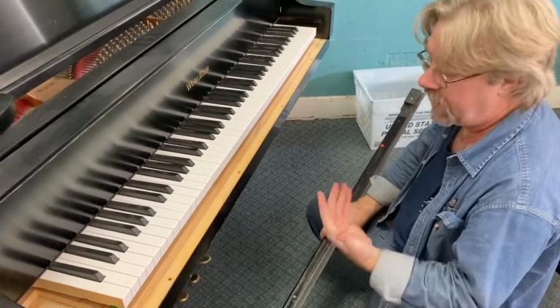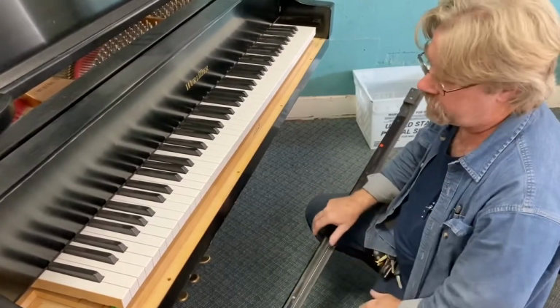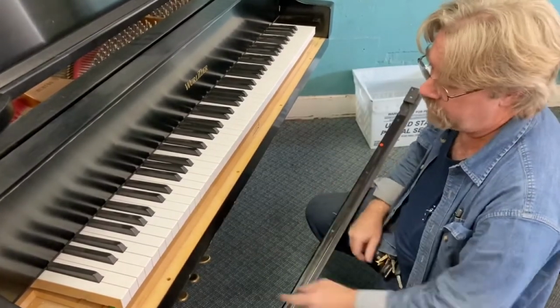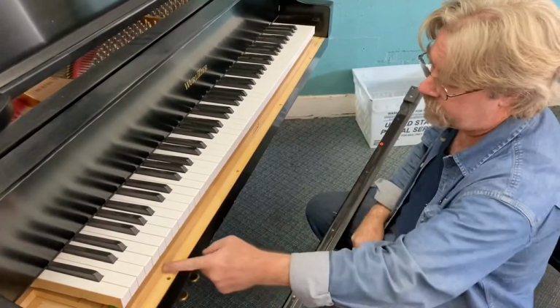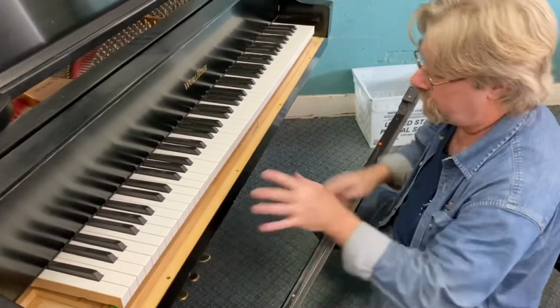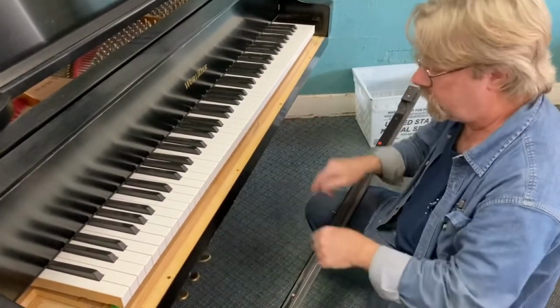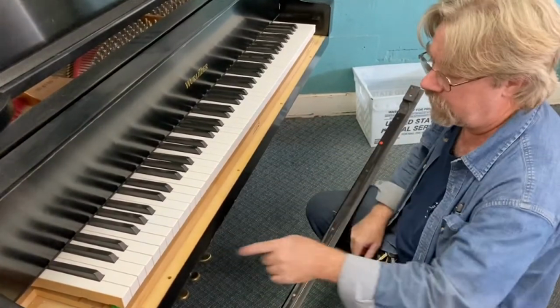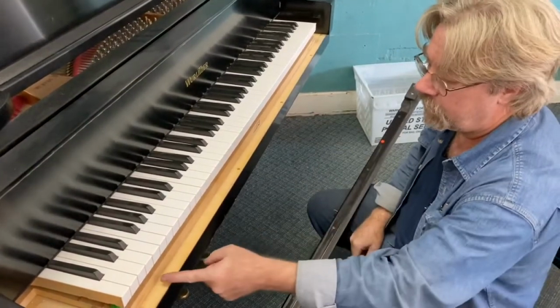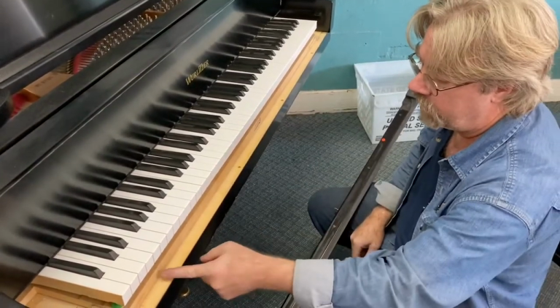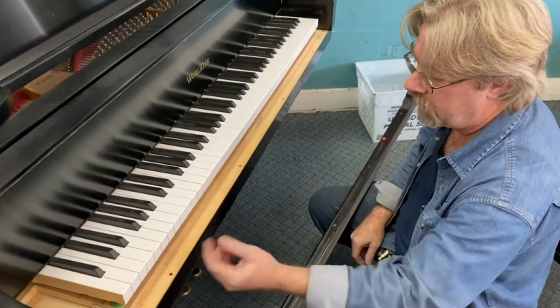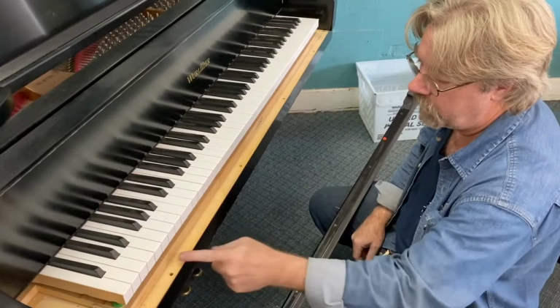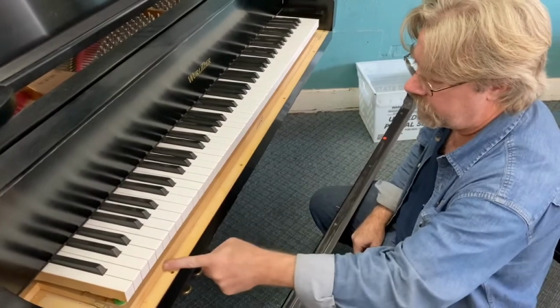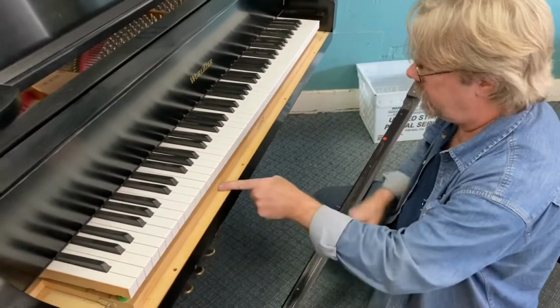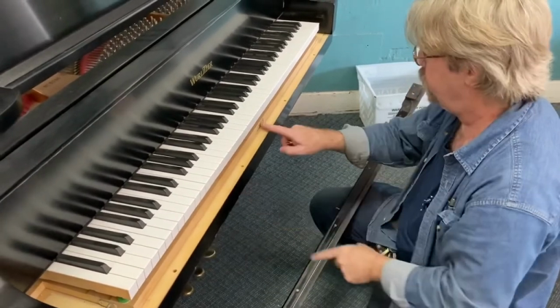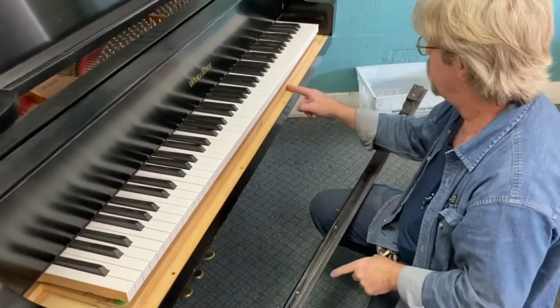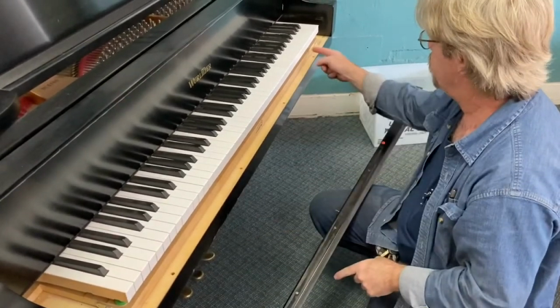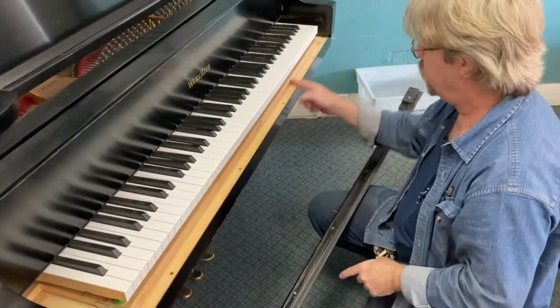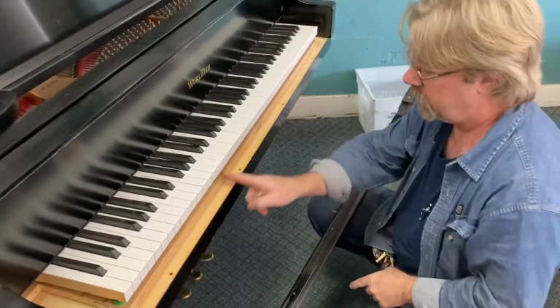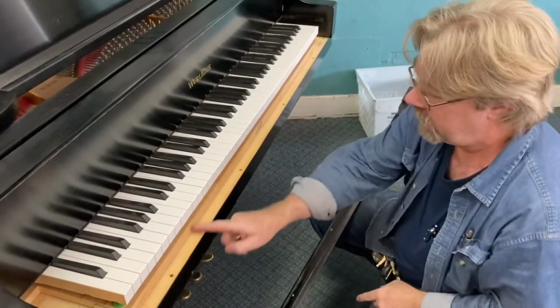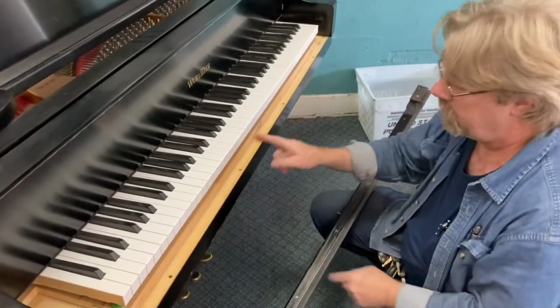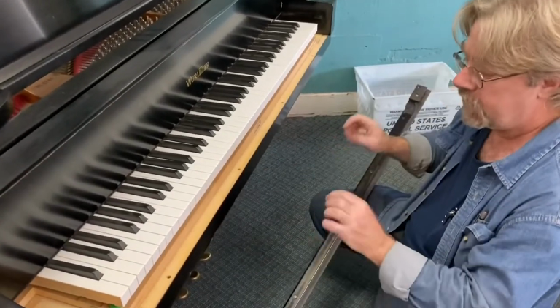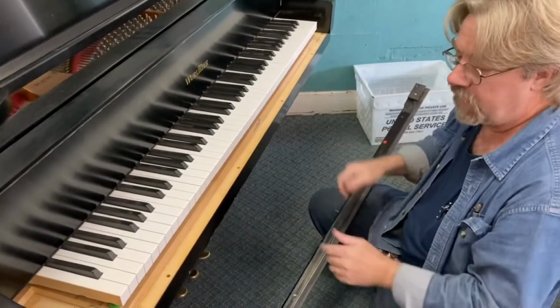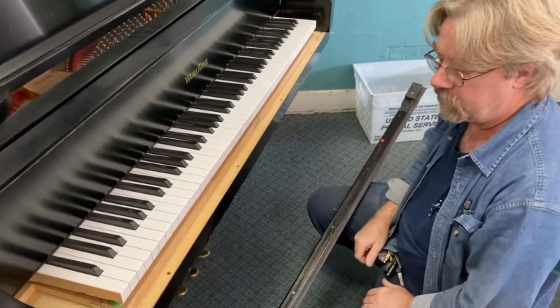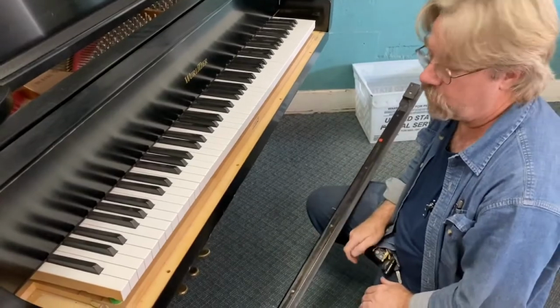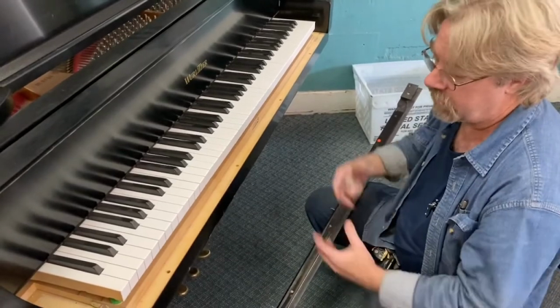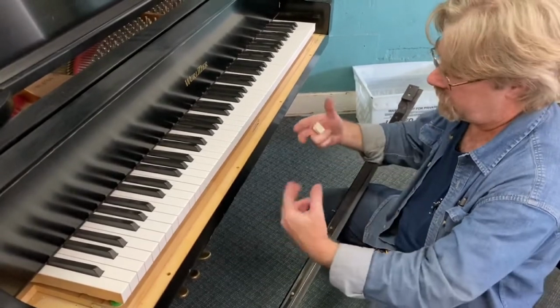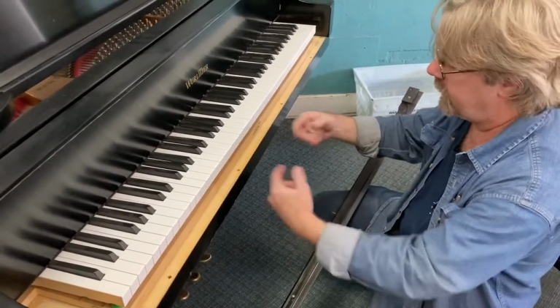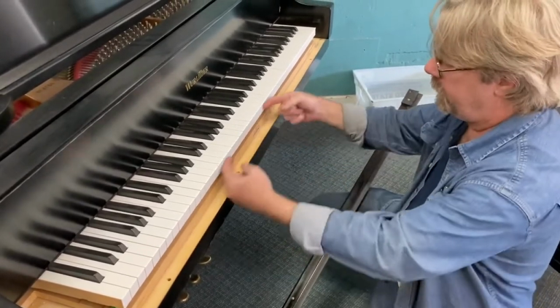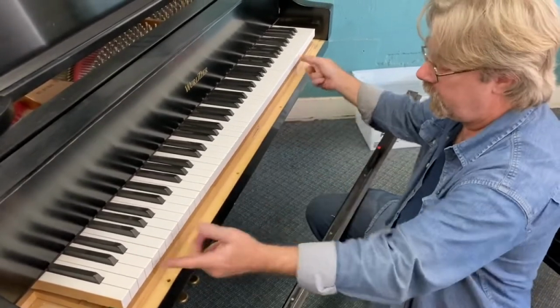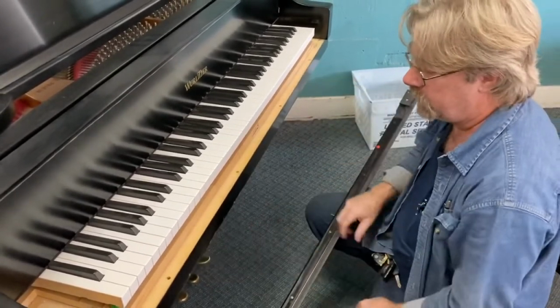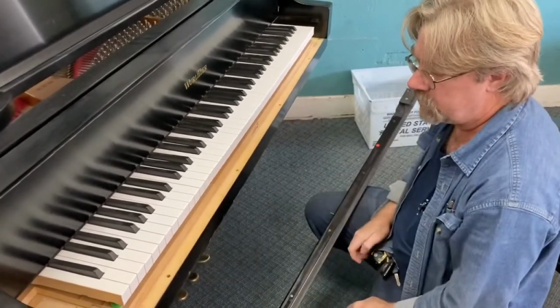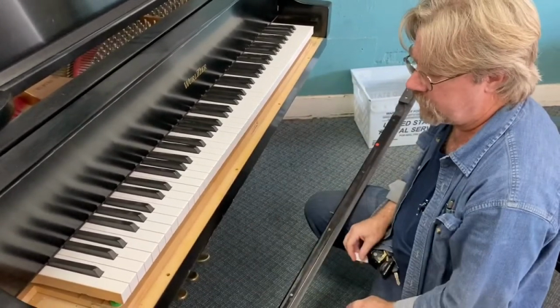I've also been known to add screws. I wouldn't do it on a grand, but on a vertical piano I've been known to add little flathead screws on the front of the keyframe so that I can more easily adjust that gap between the key slip and the keys.